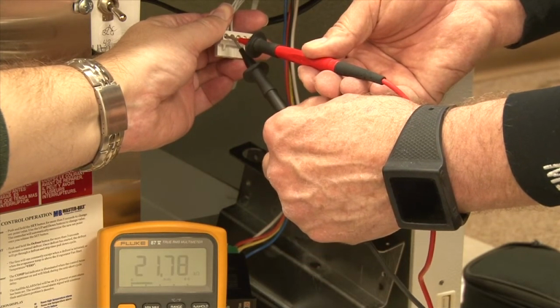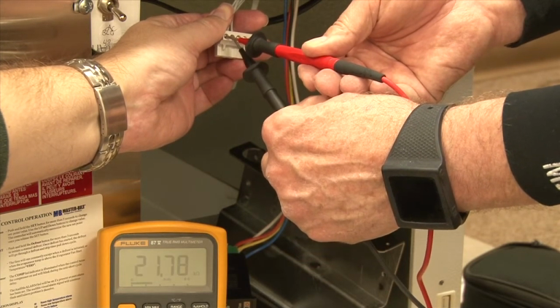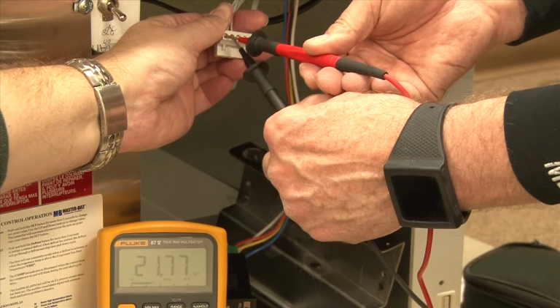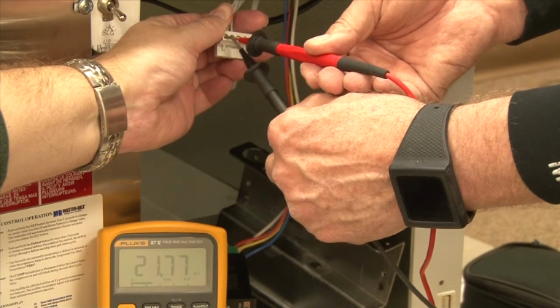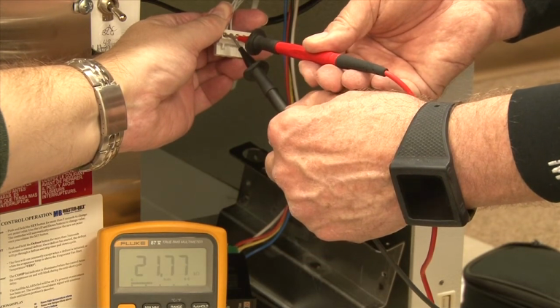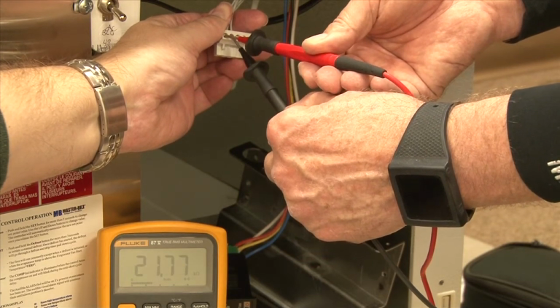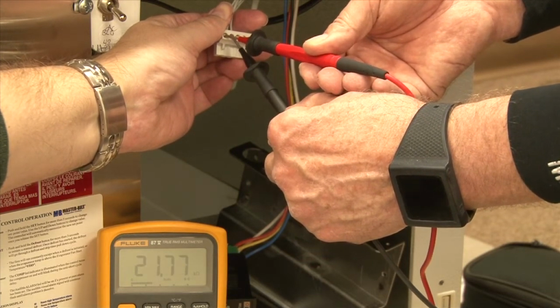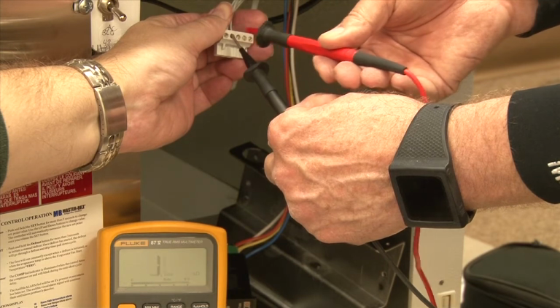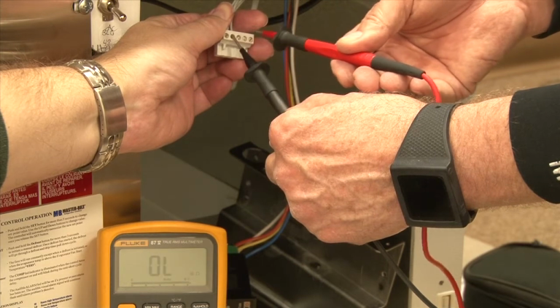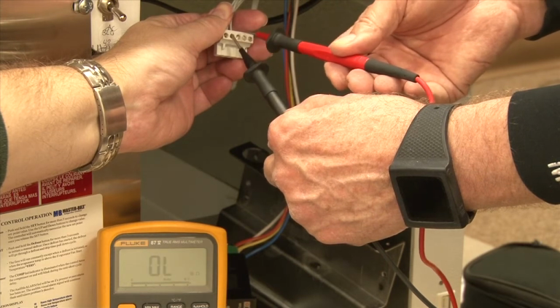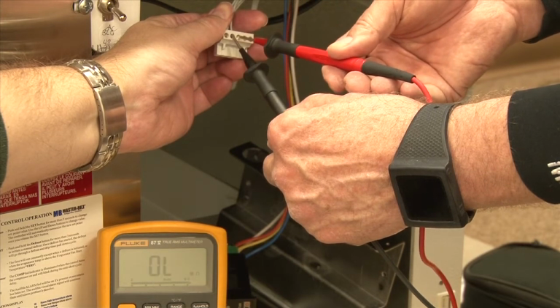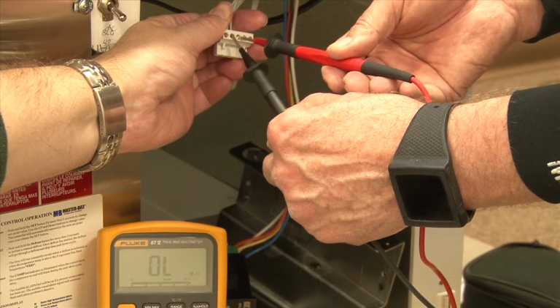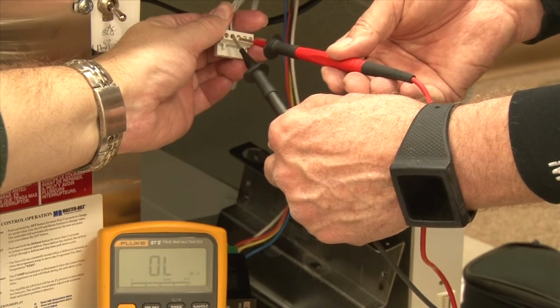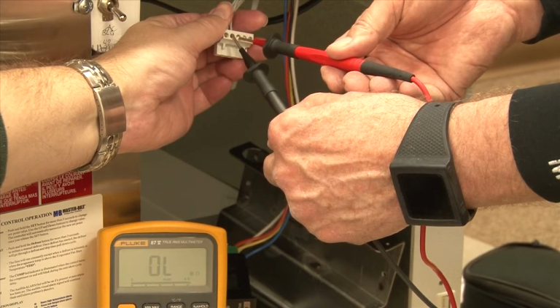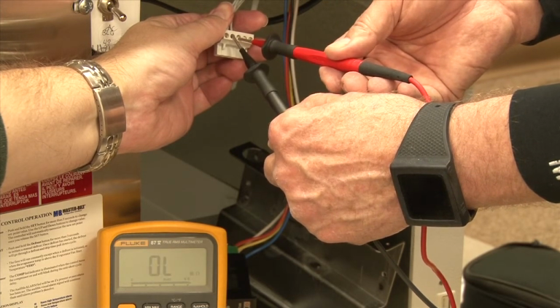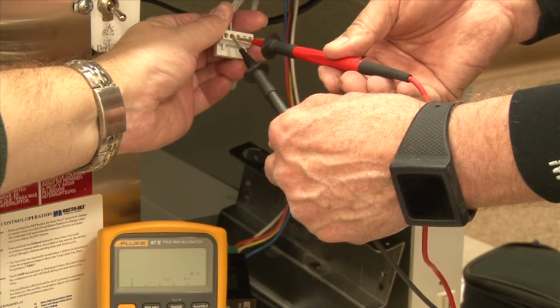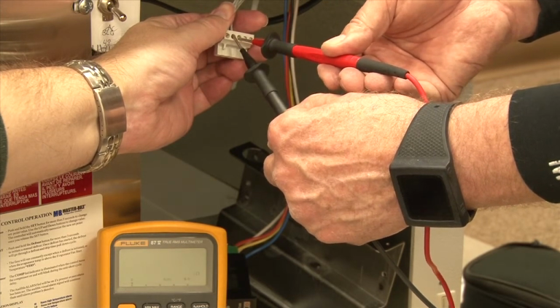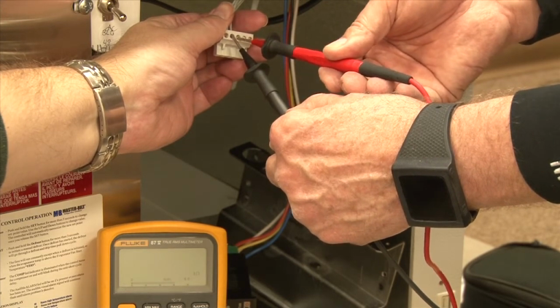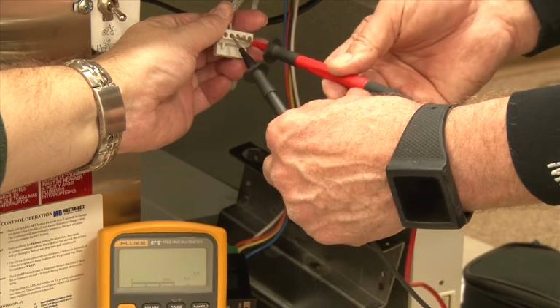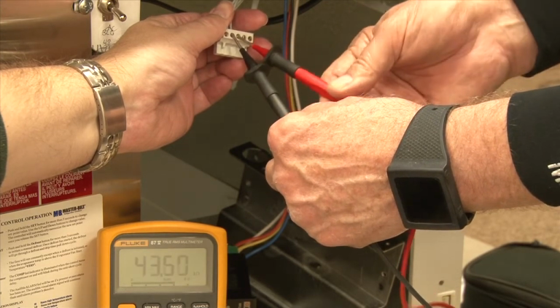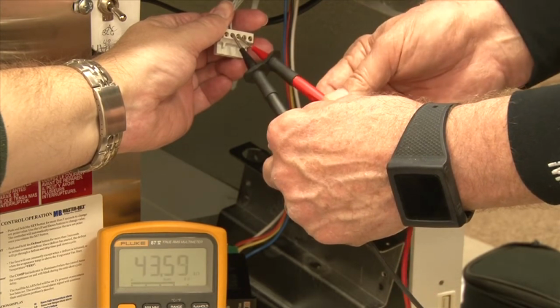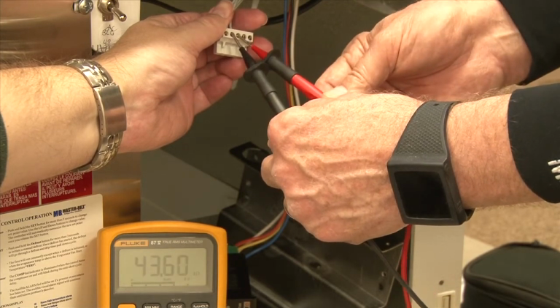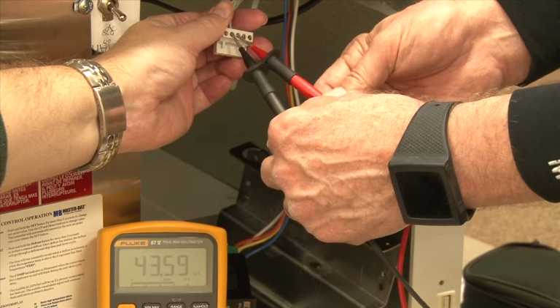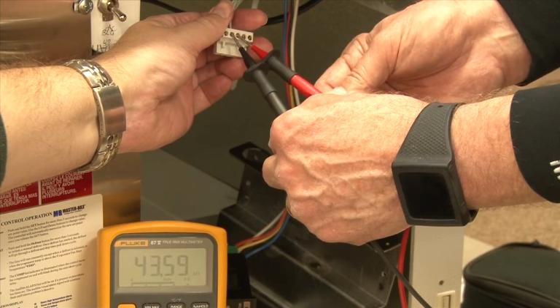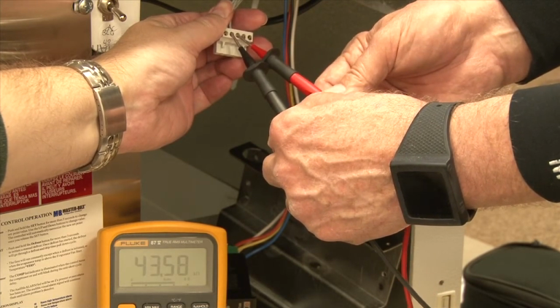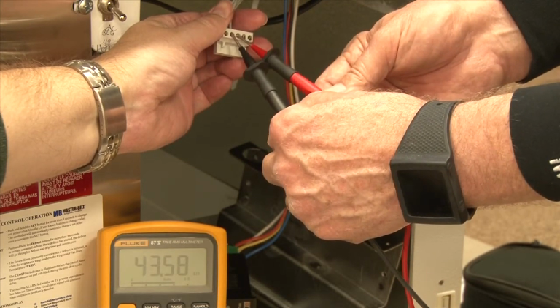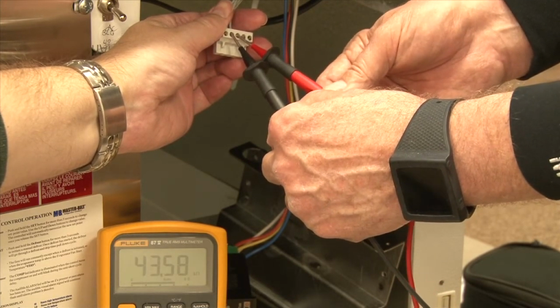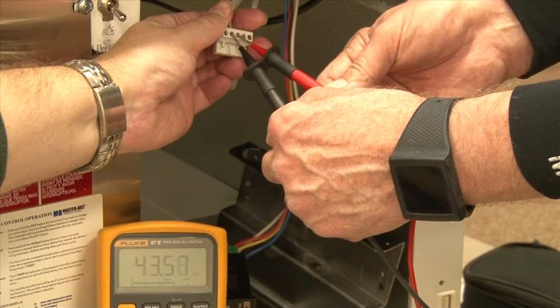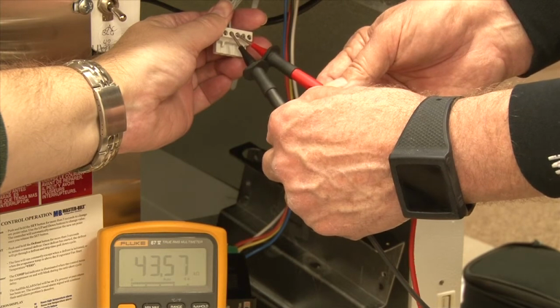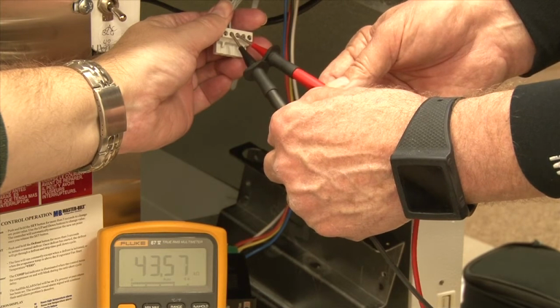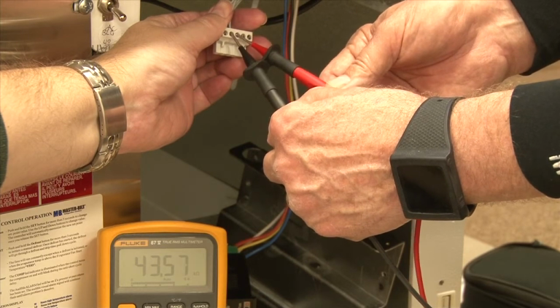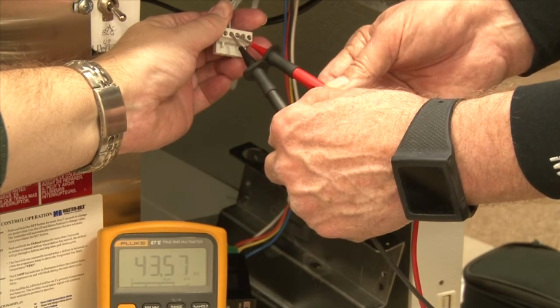To check the coil temperature probe, we want to check from the second pin to the third pin. That'll give us a reading for the coil temperature probe.